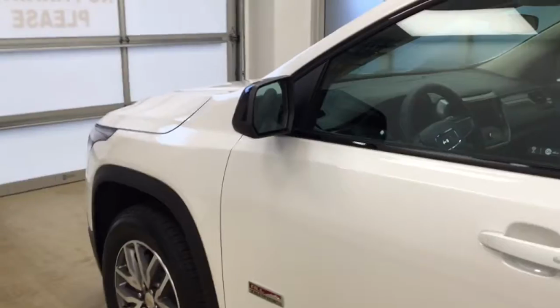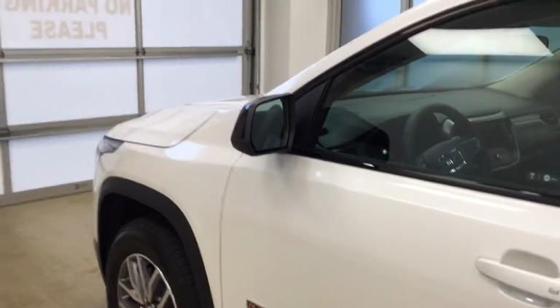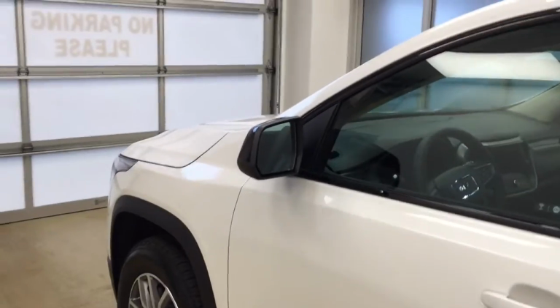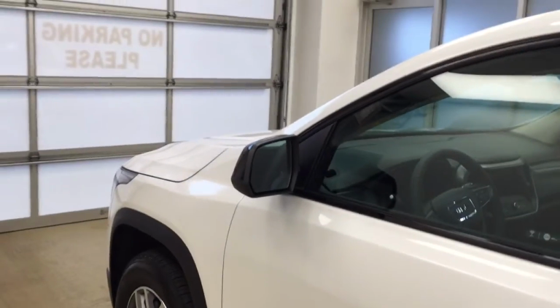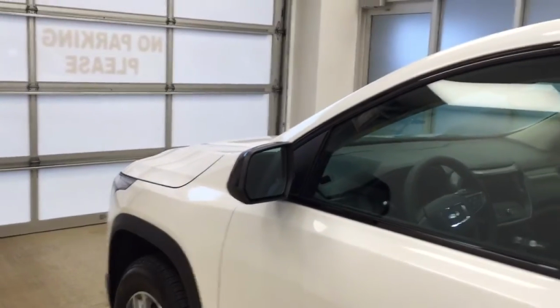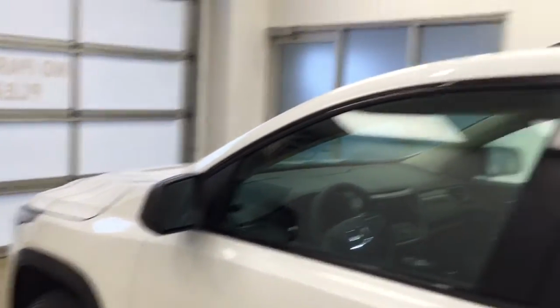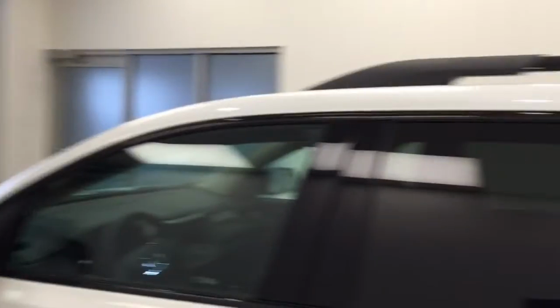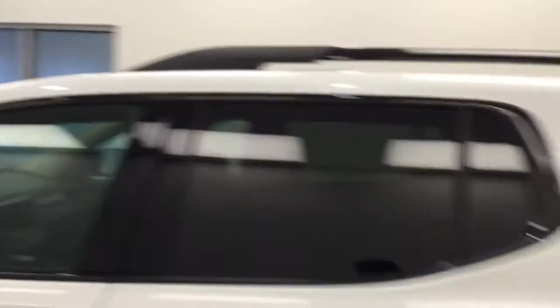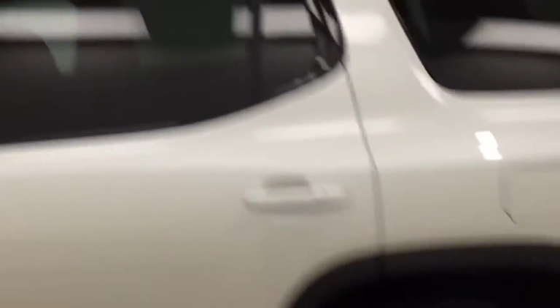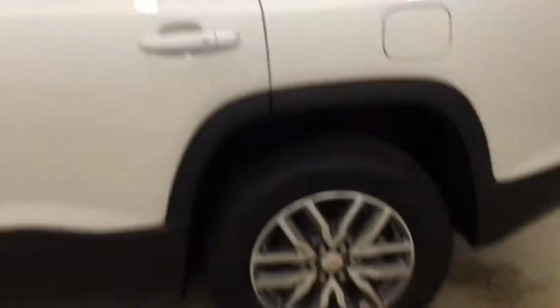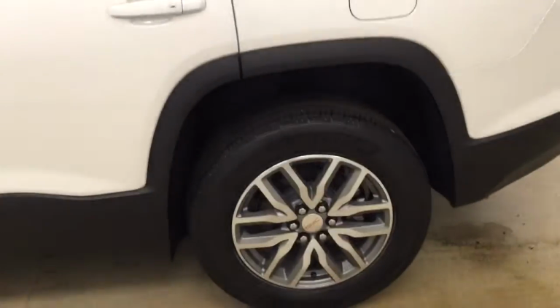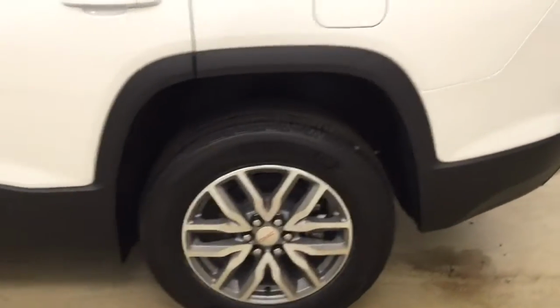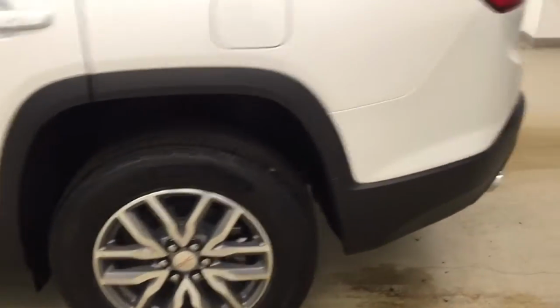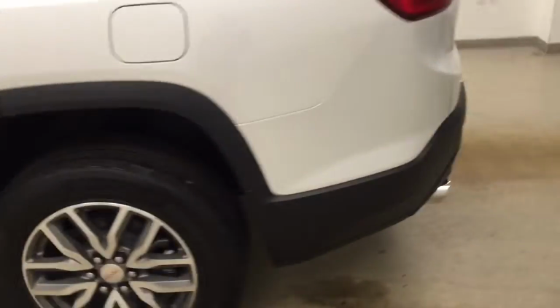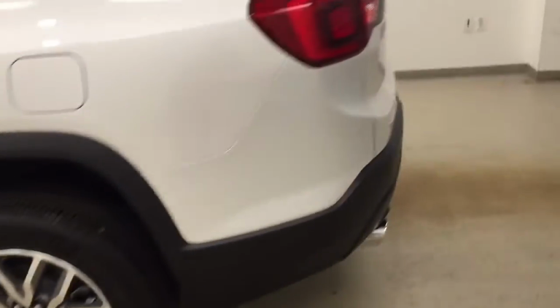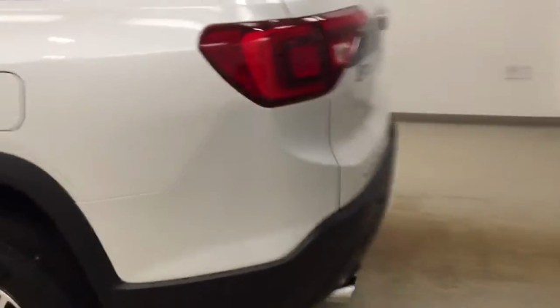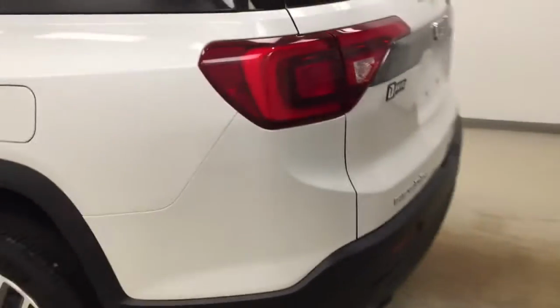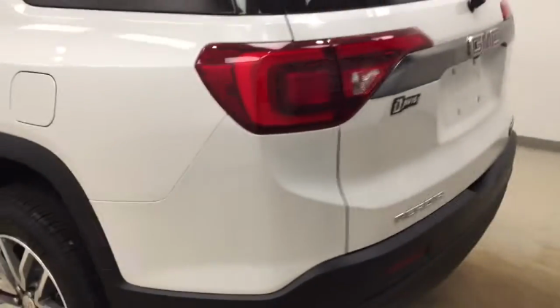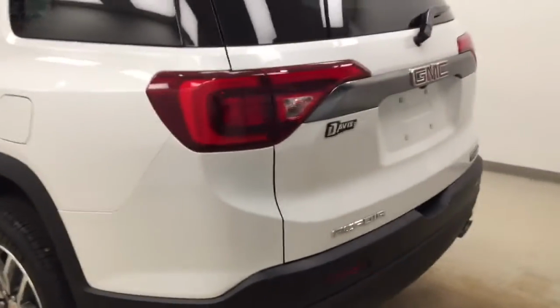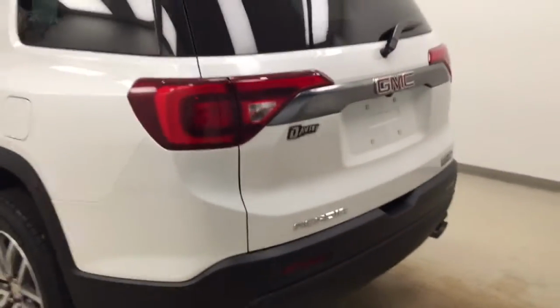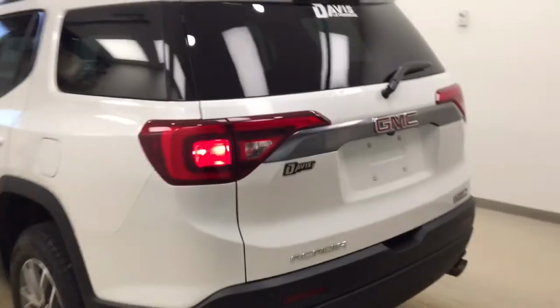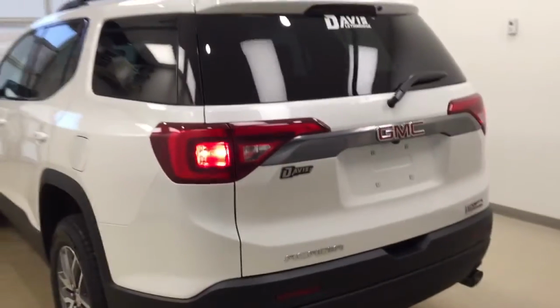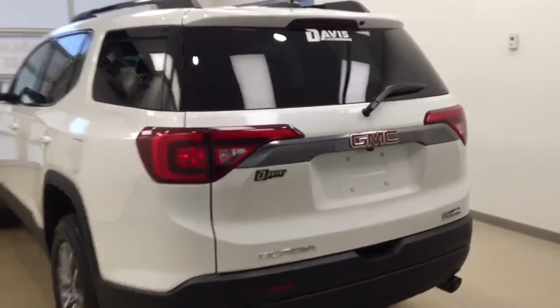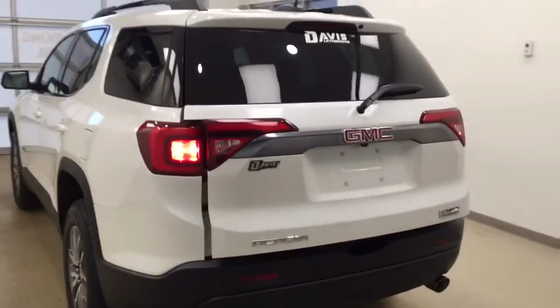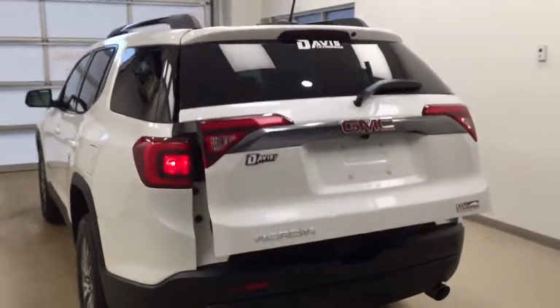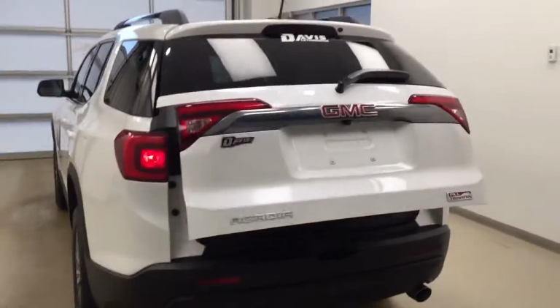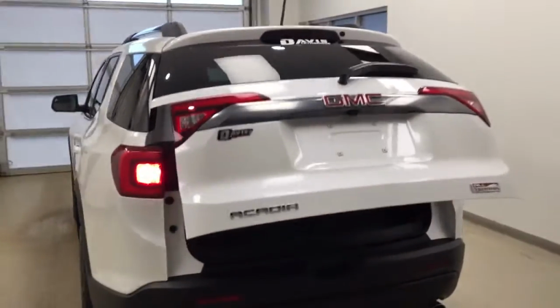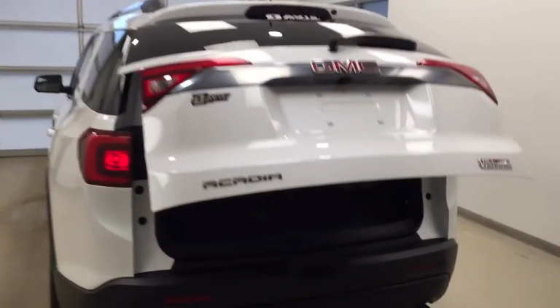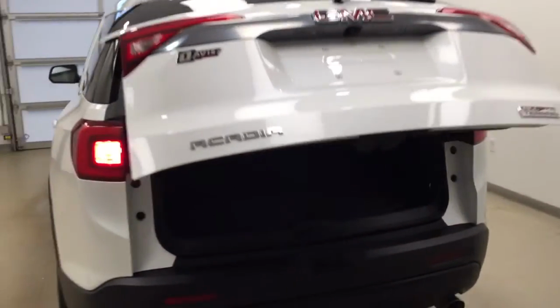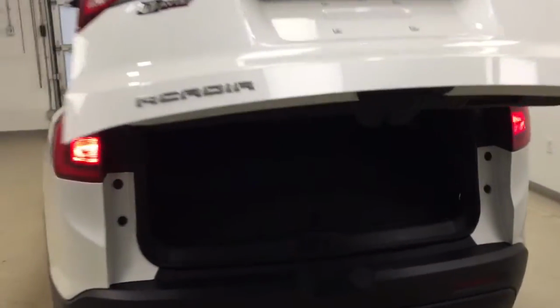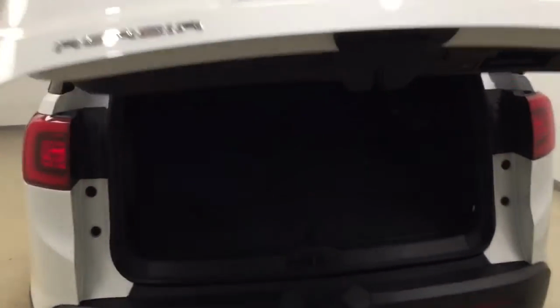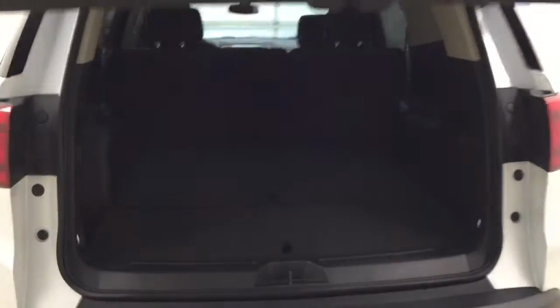This vehicle comes equipped with blind spot assist mirrors, roof rack, 18-inch alloy rims, rear parking assist, backup camera, remote trunk release, power hatch, and a lot more cargo space.